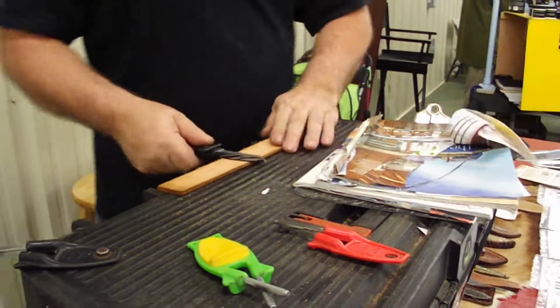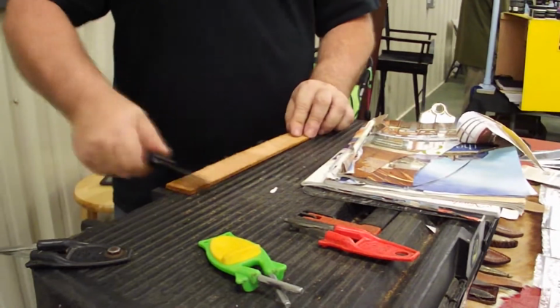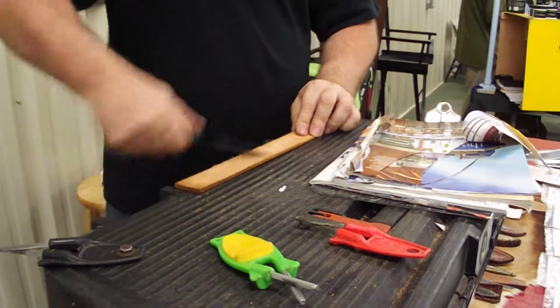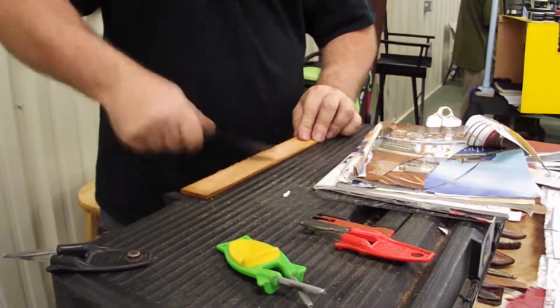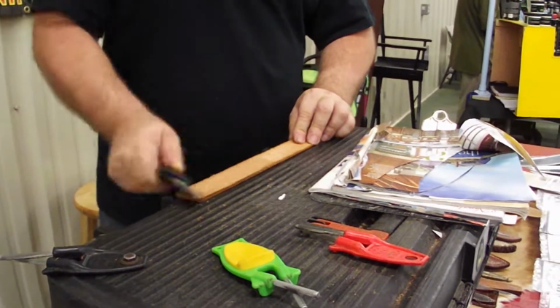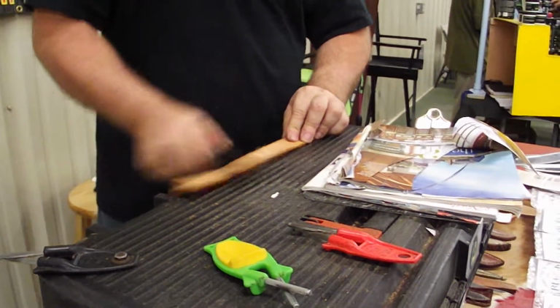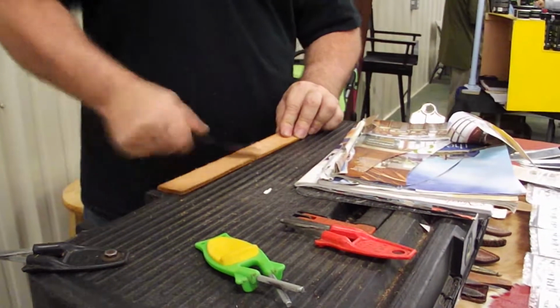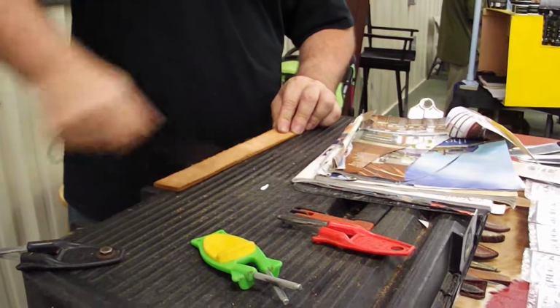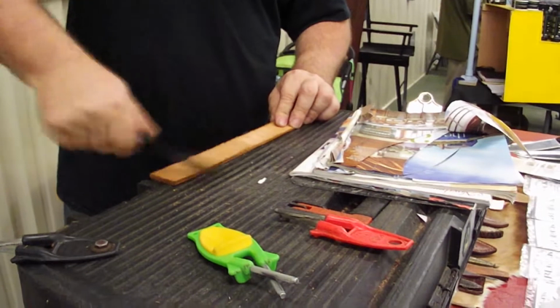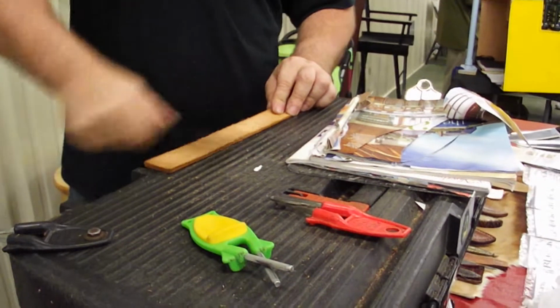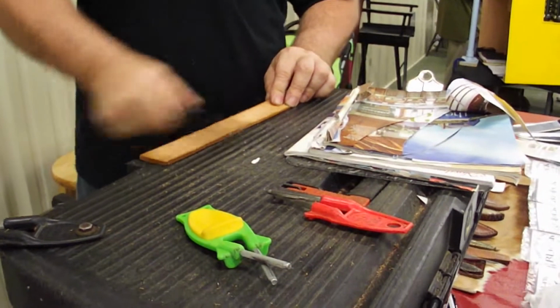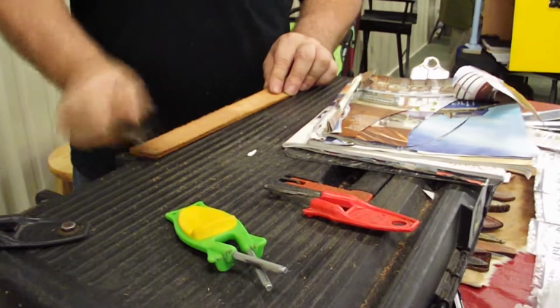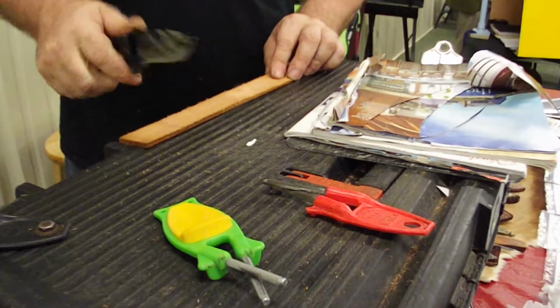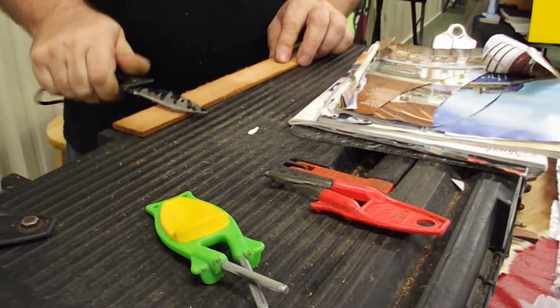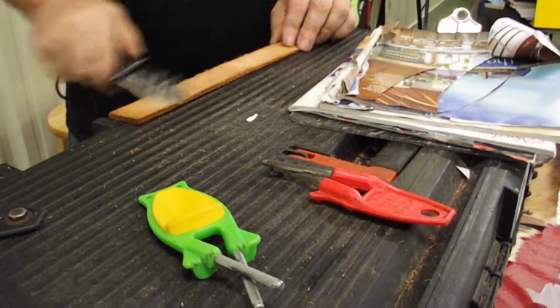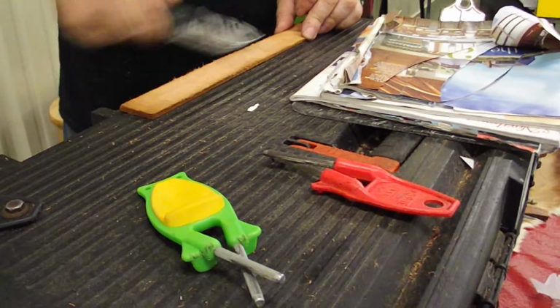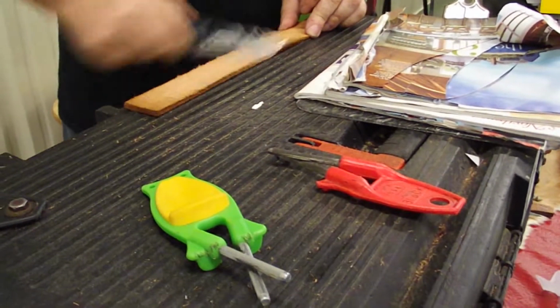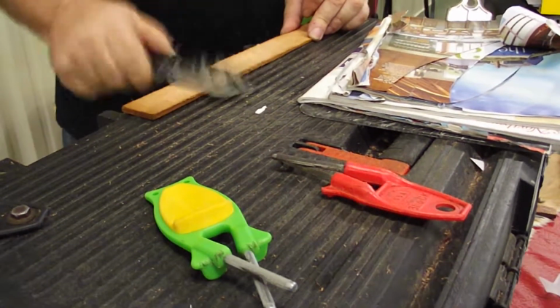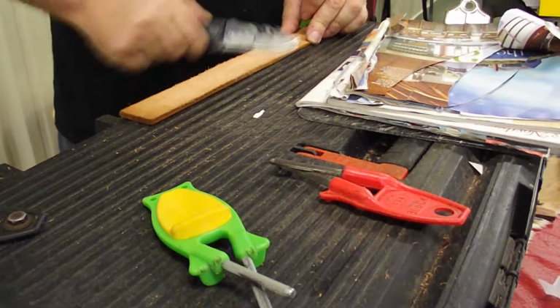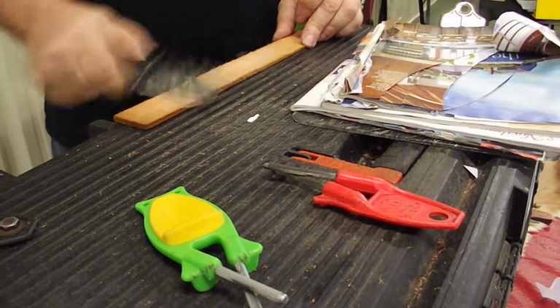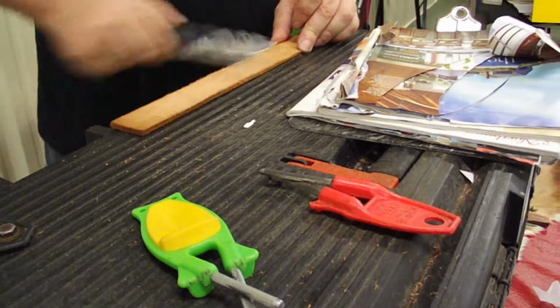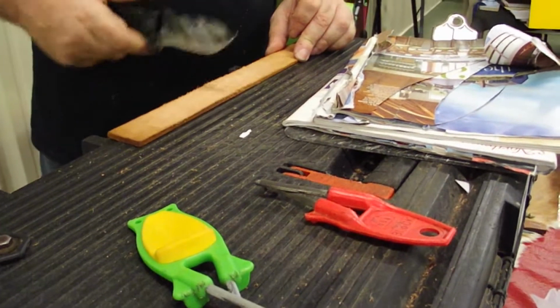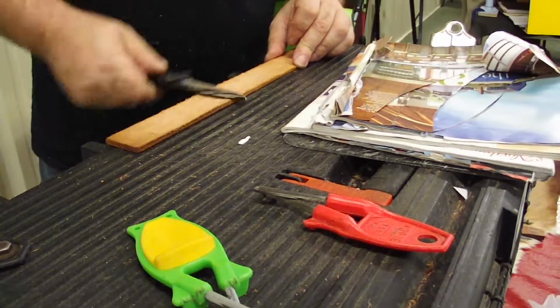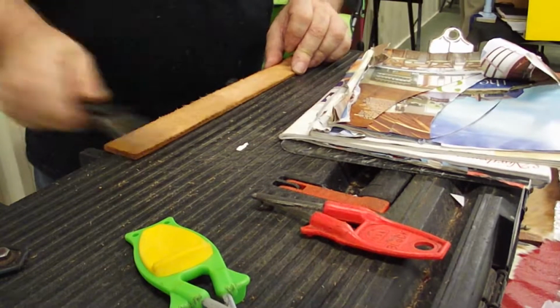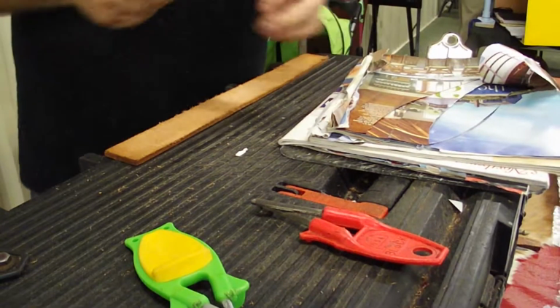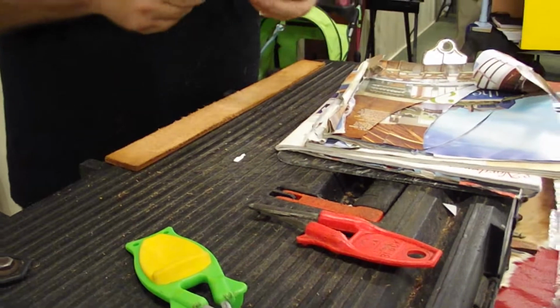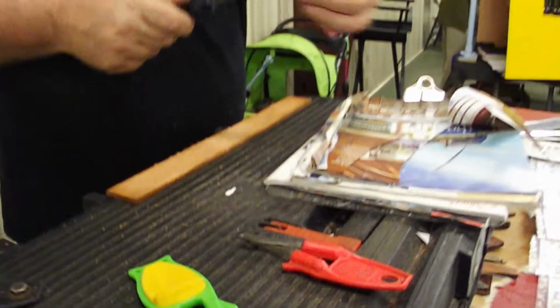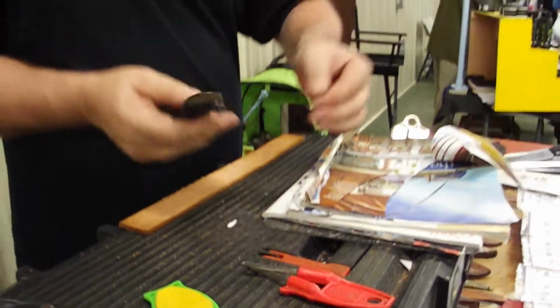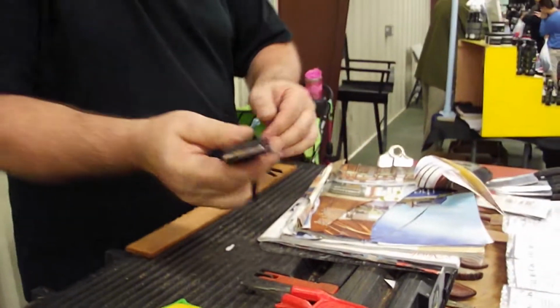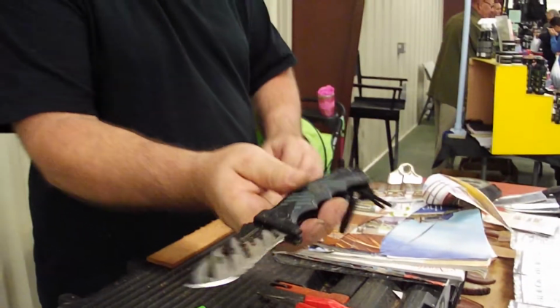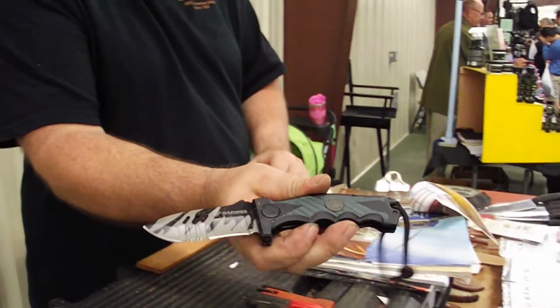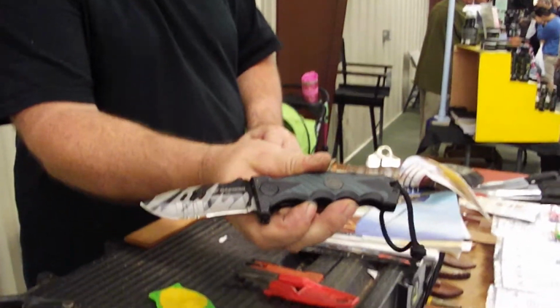Use leather when you're done — even cardboard works too. That will polish it. And you see it does not hurt the edge.